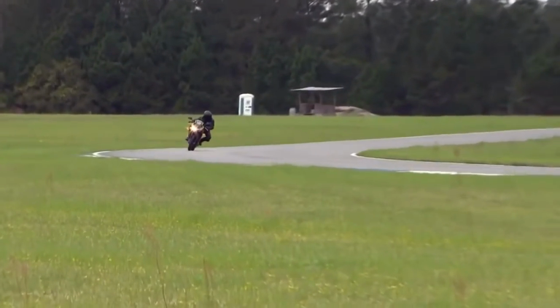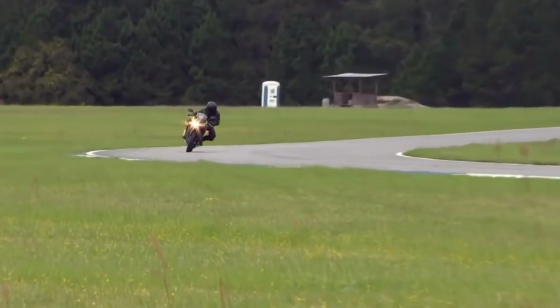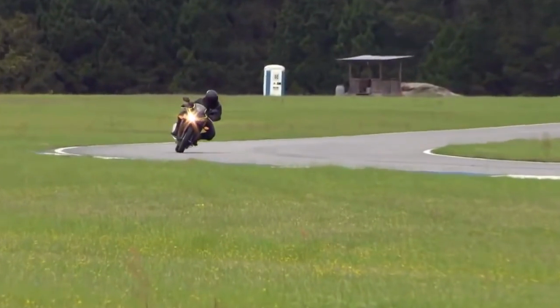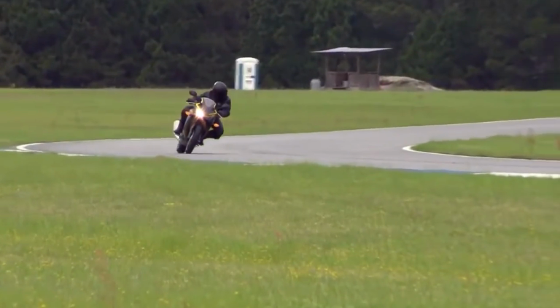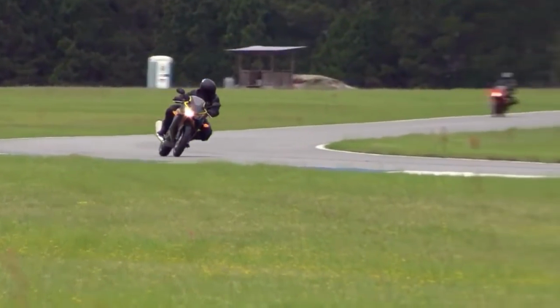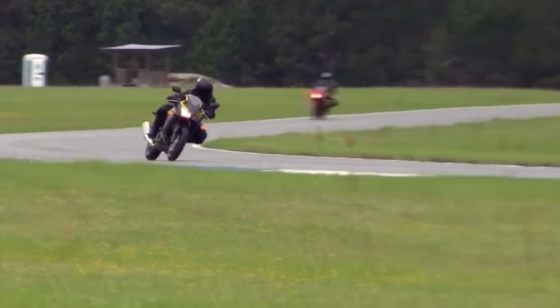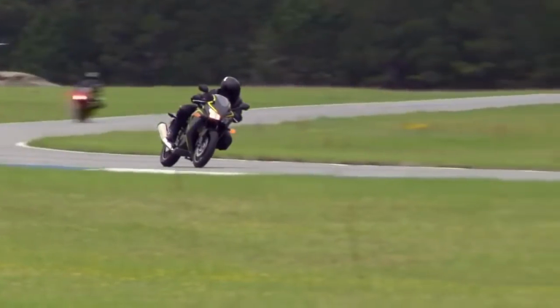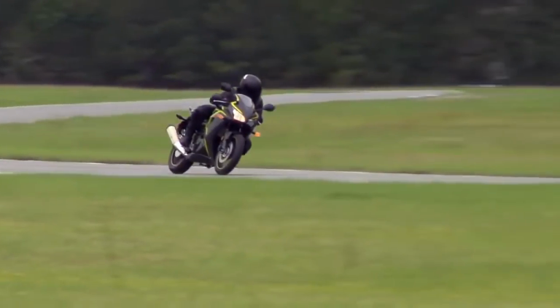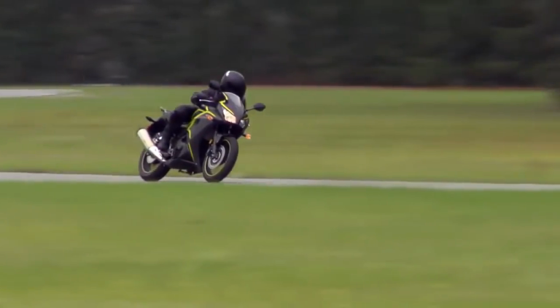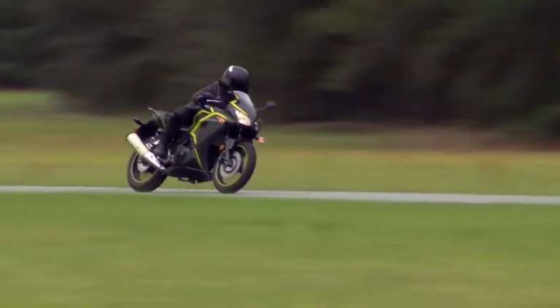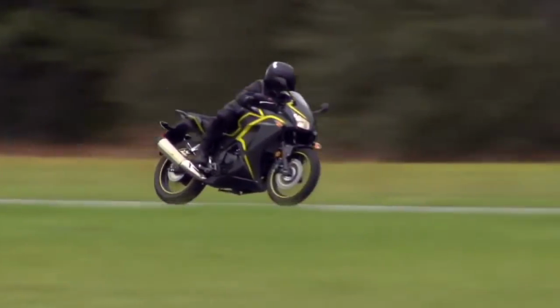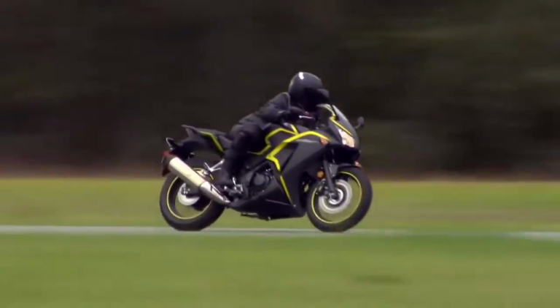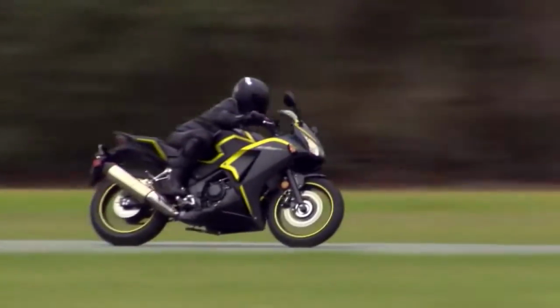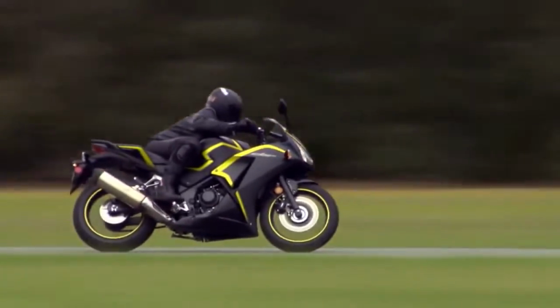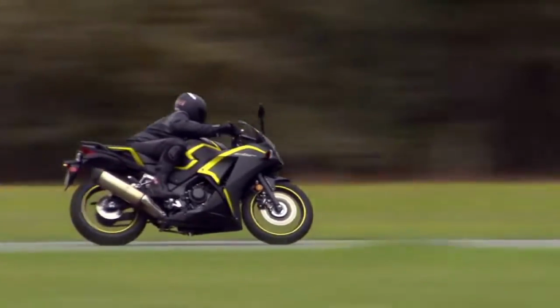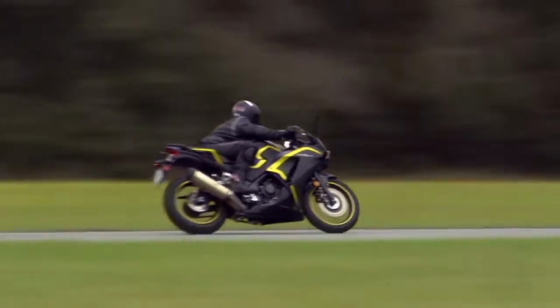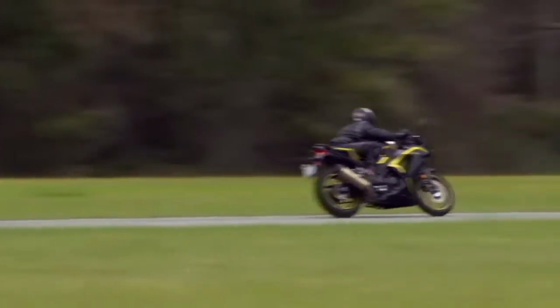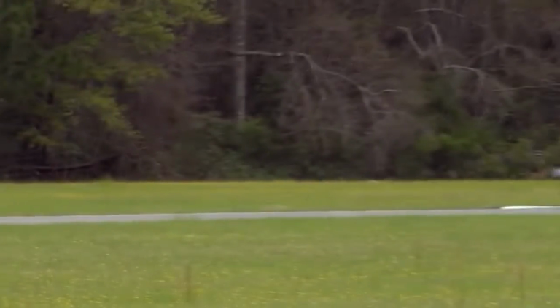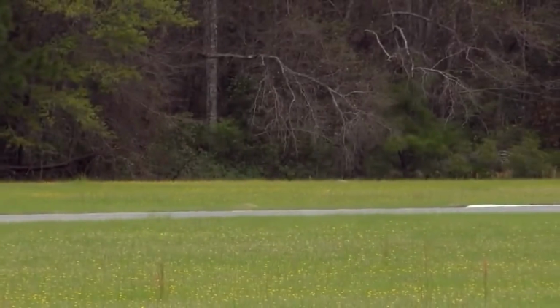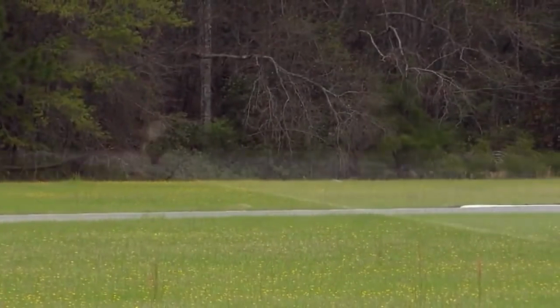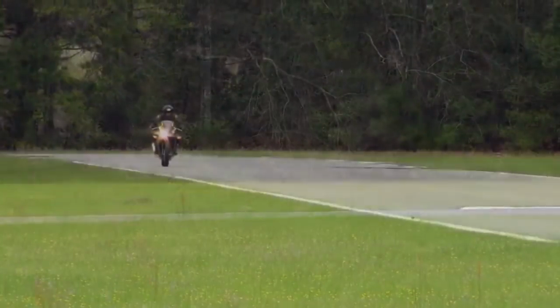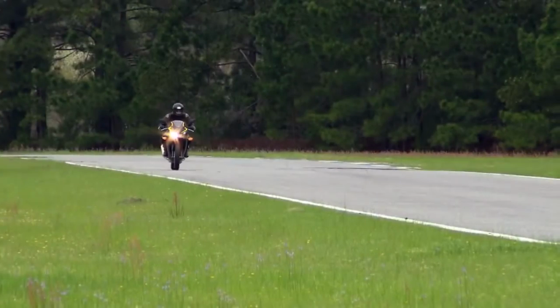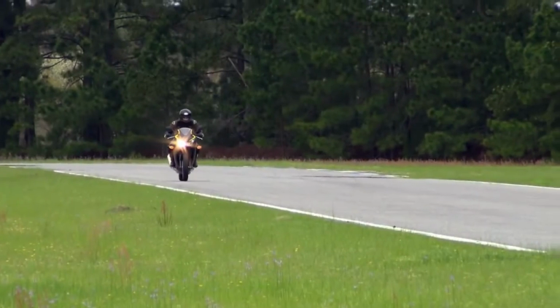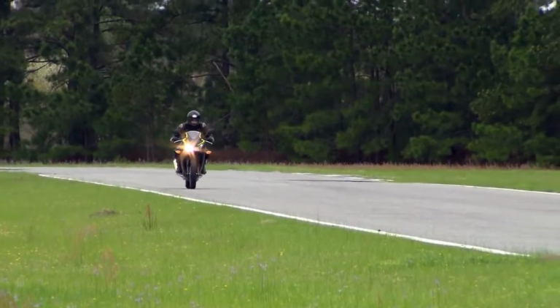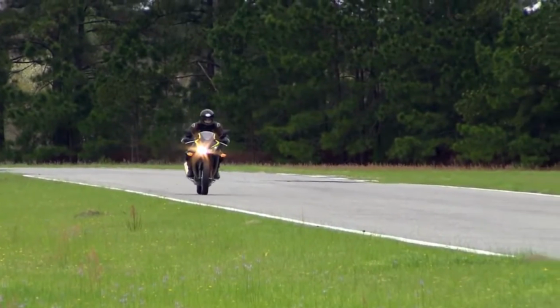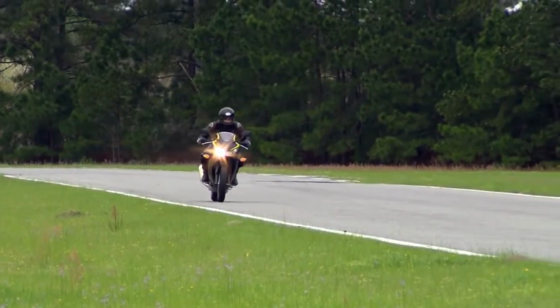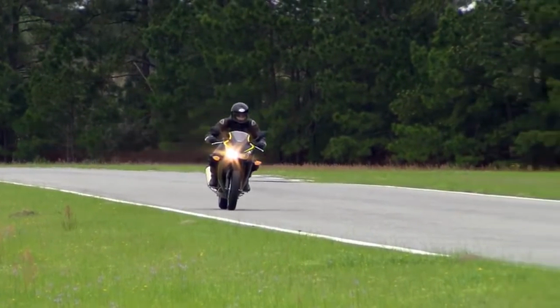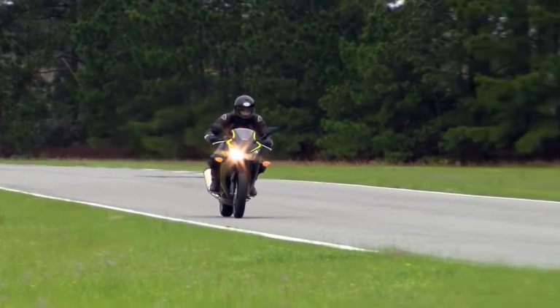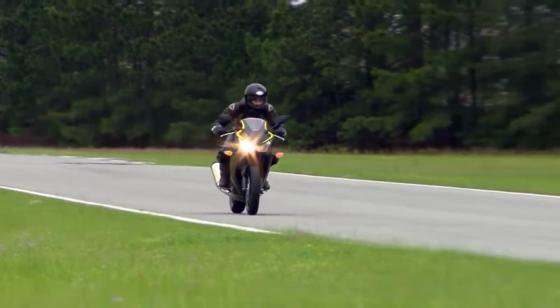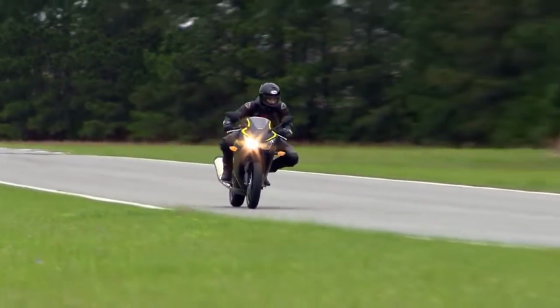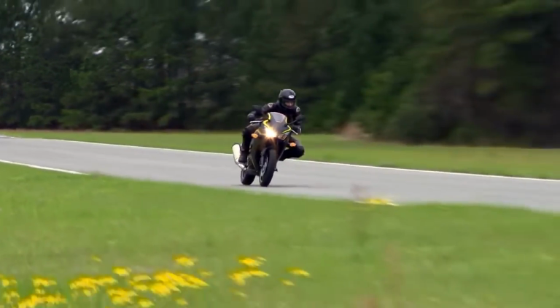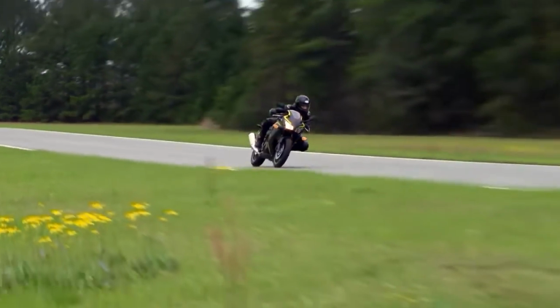Overall, it's what you'd expect from a Honda — it's easy to handle, there's nothing that surprises you. You can pretty much get on it and concentrate on your riding, which, when you're riding hard, is the goal.